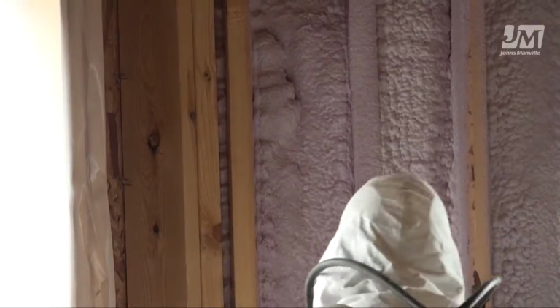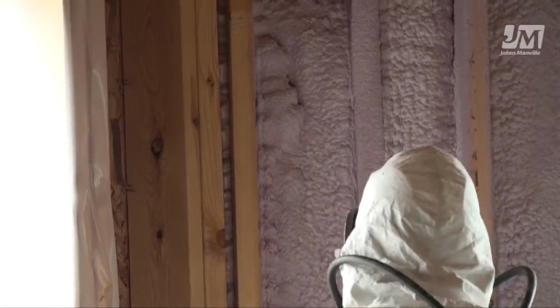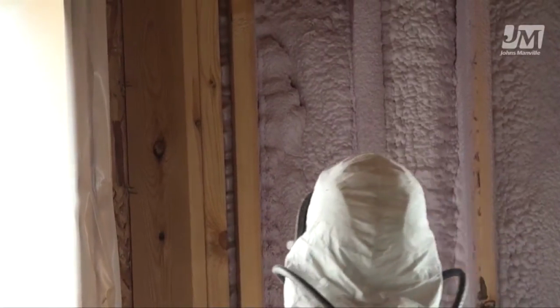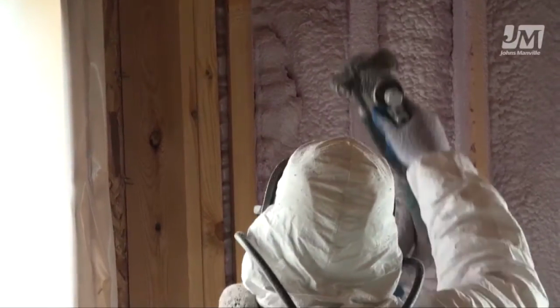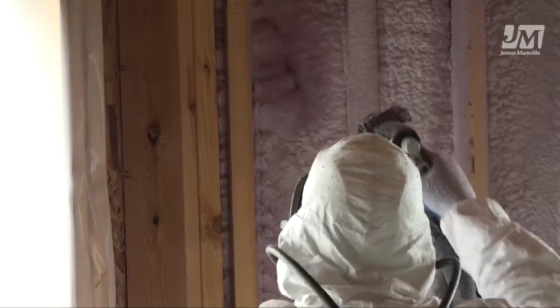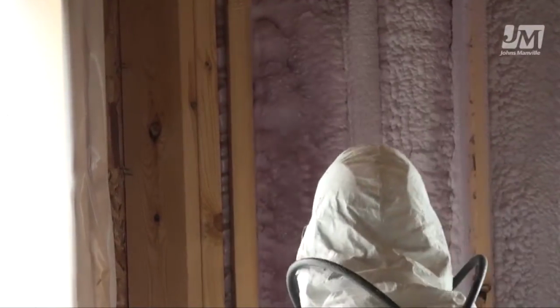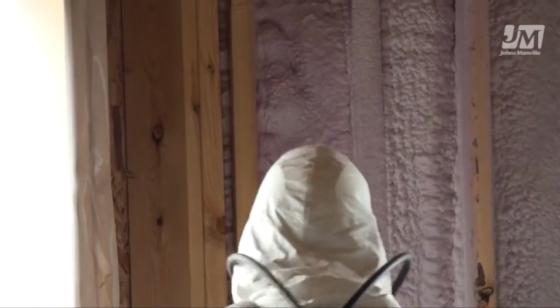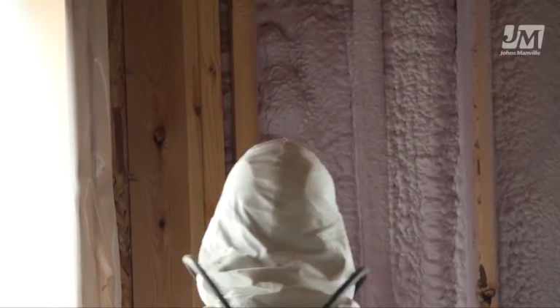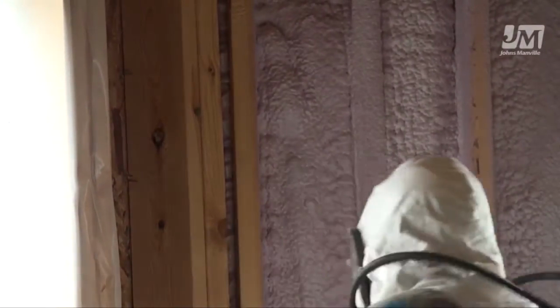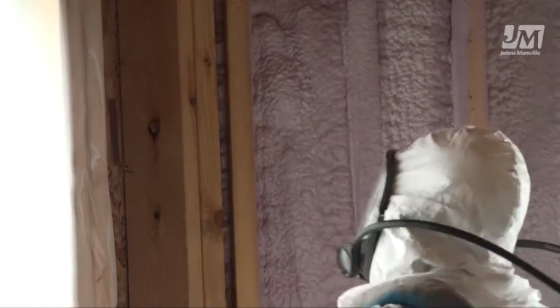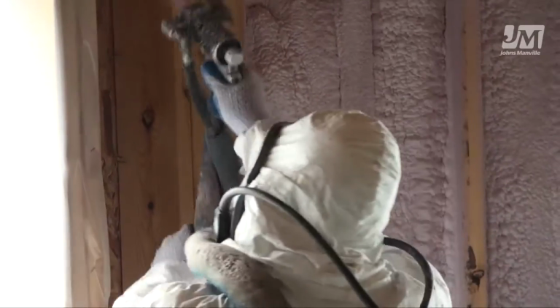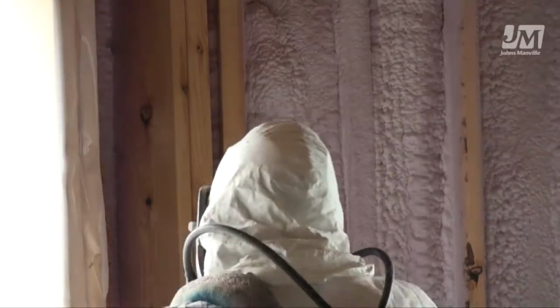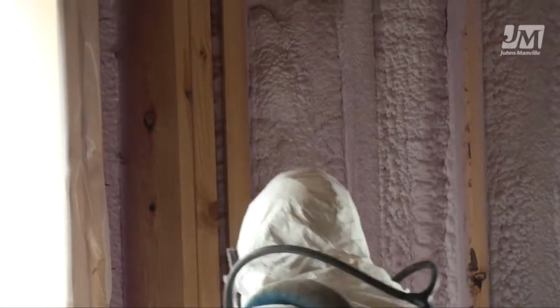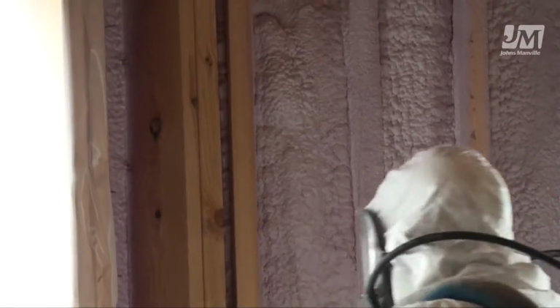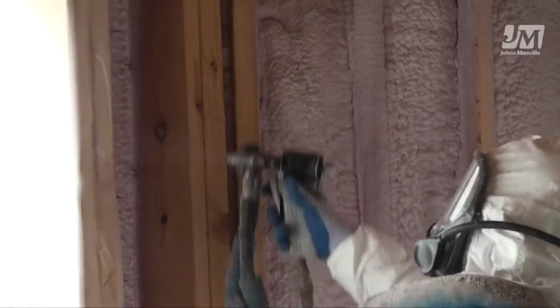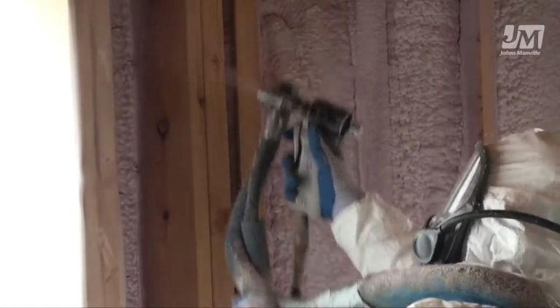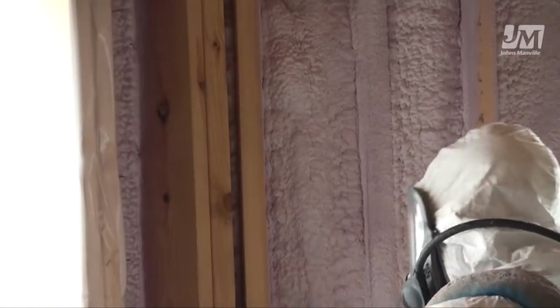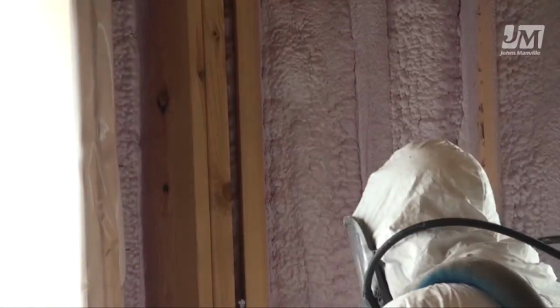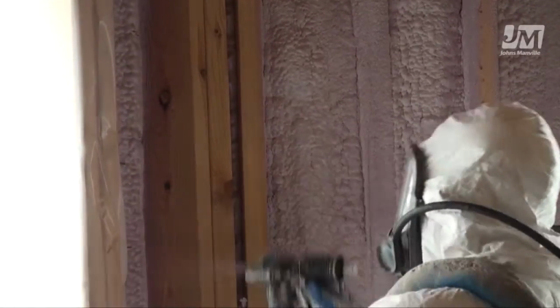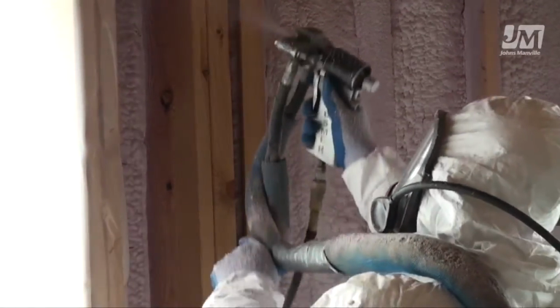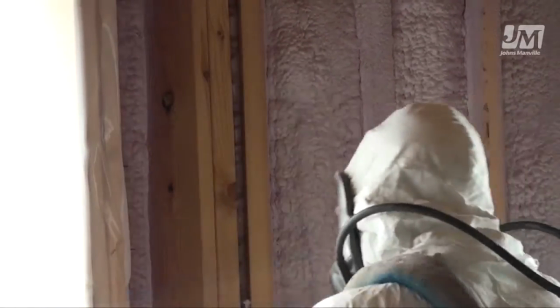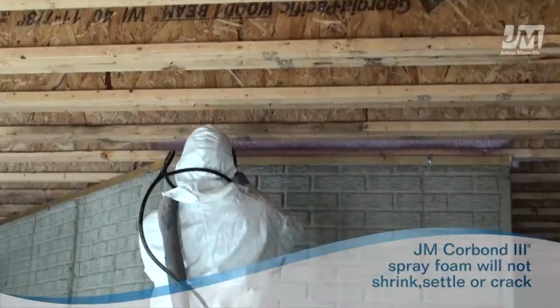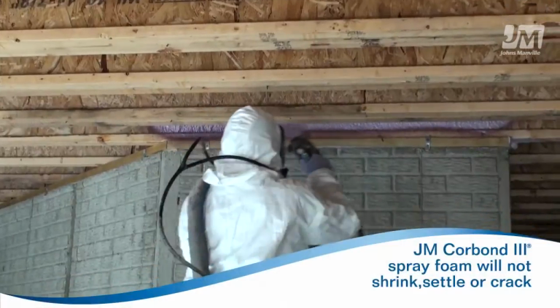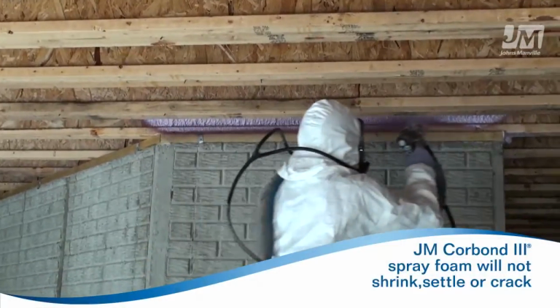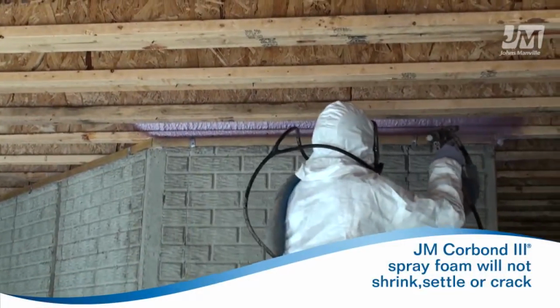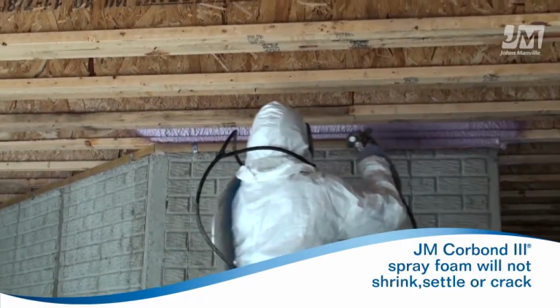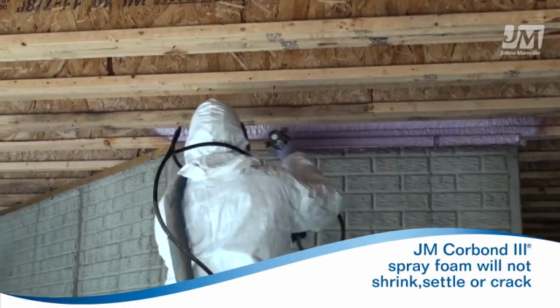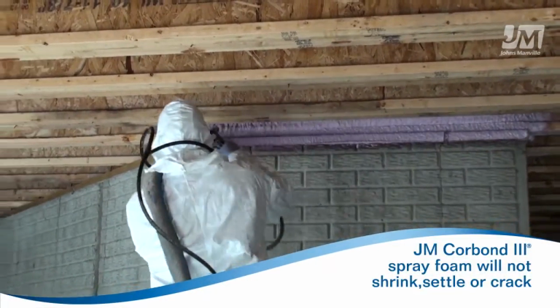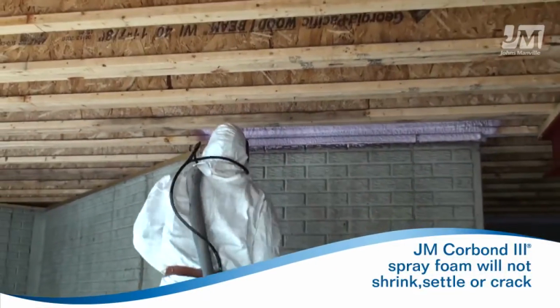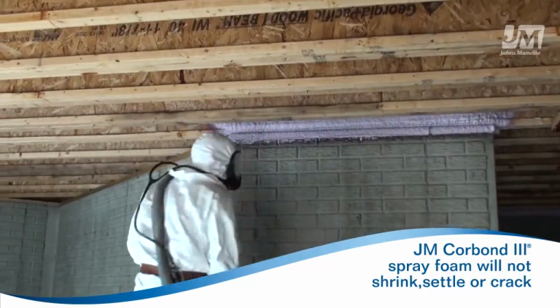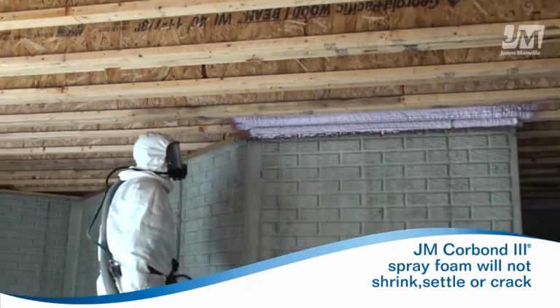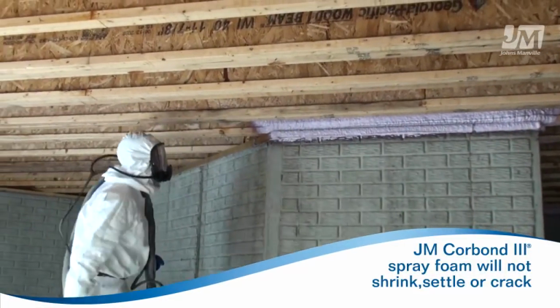When you spray JM Corbond III Spray Foam into a stud cavity, the product expands and adheres to everything it touches. Unlike other types of insulation, JM Corbond III Insulation will not shrink, settle, or crack, so the thermal performance will not degrade over time.